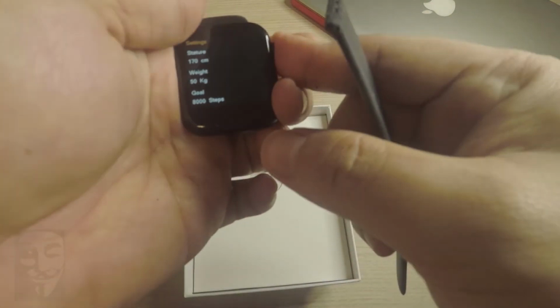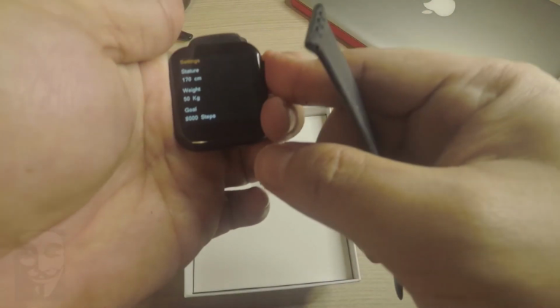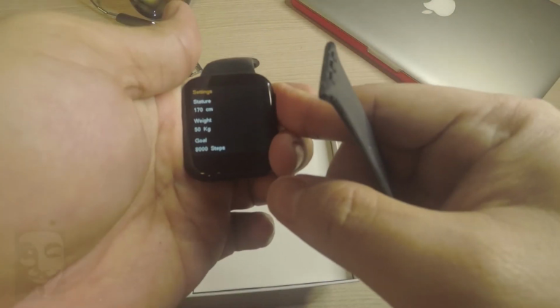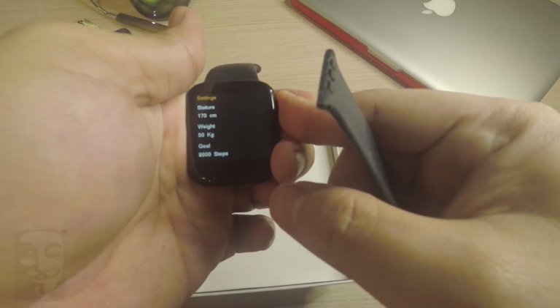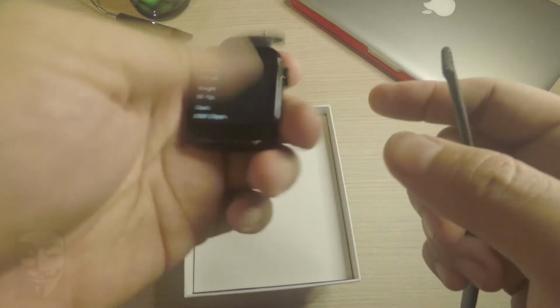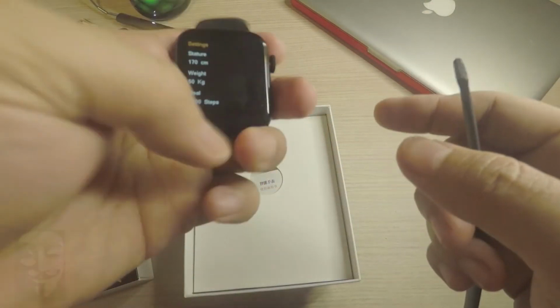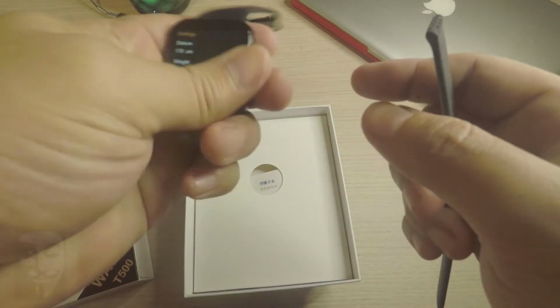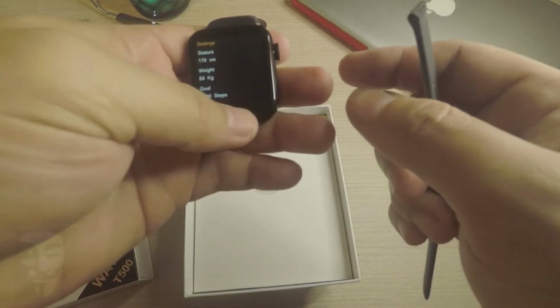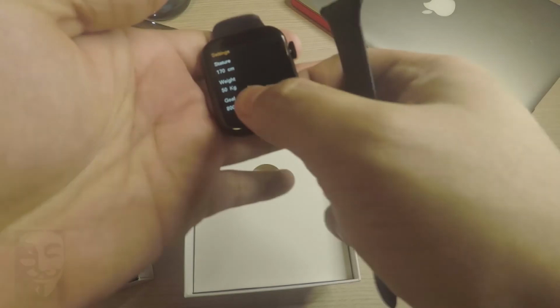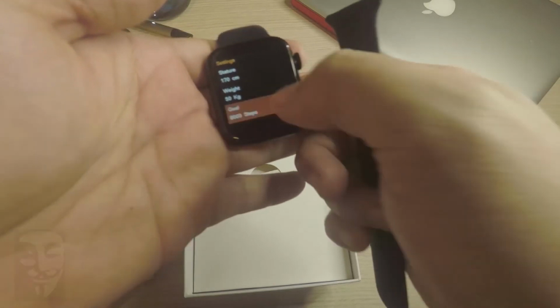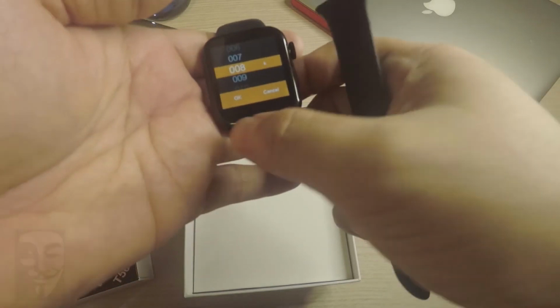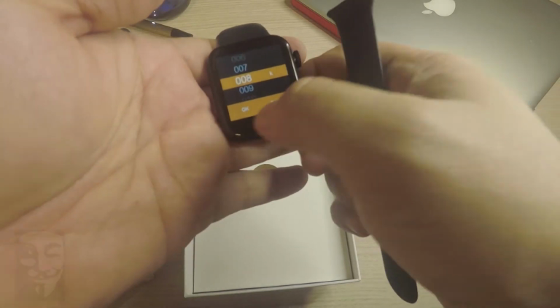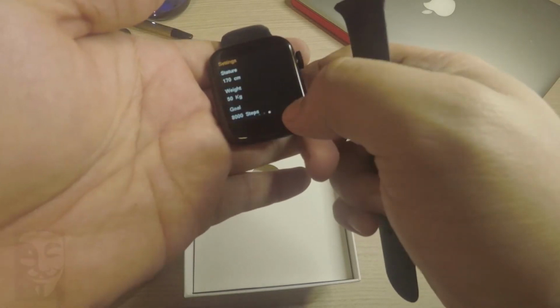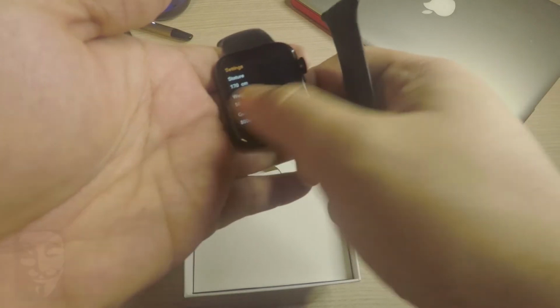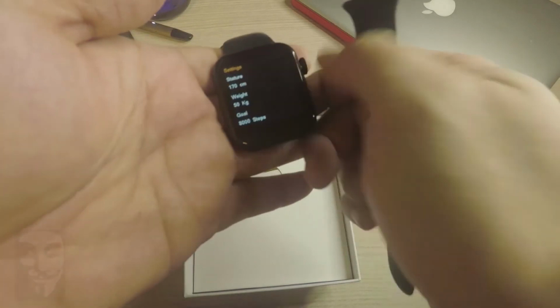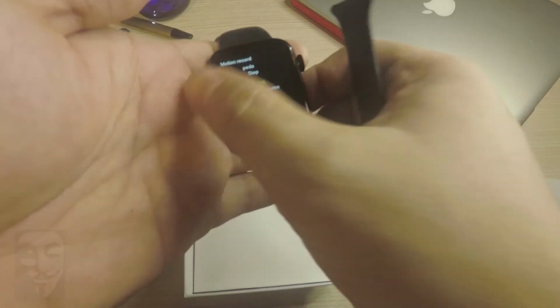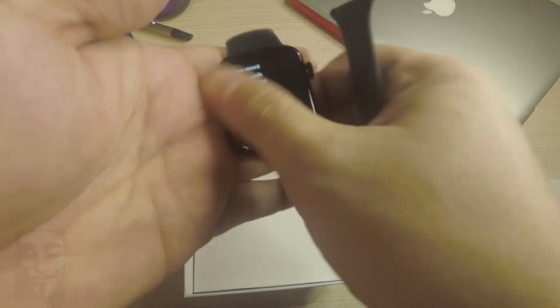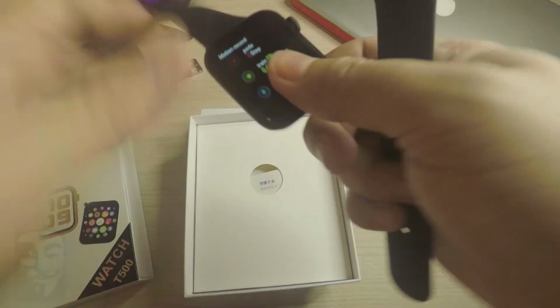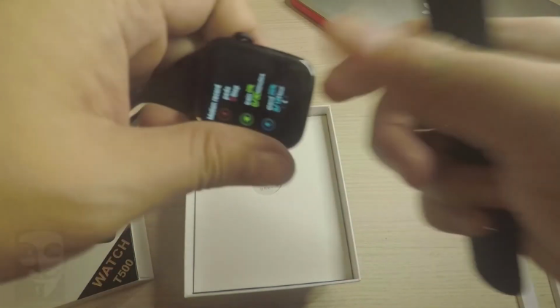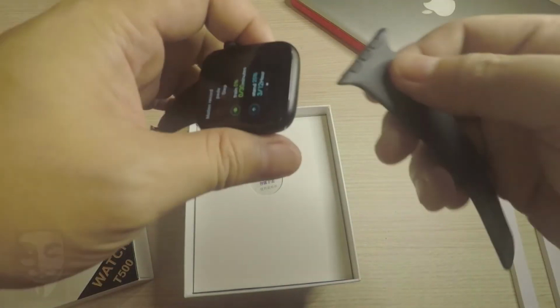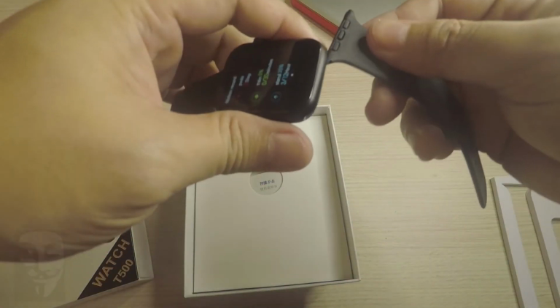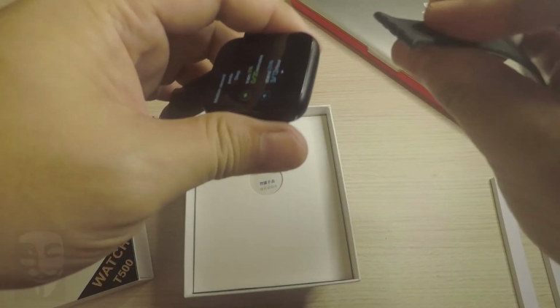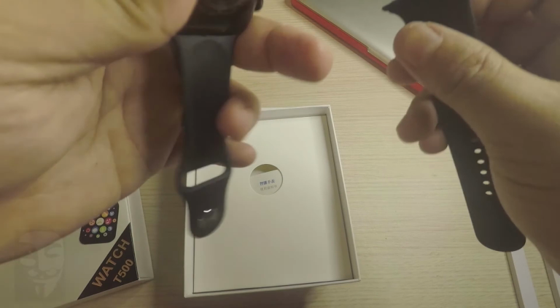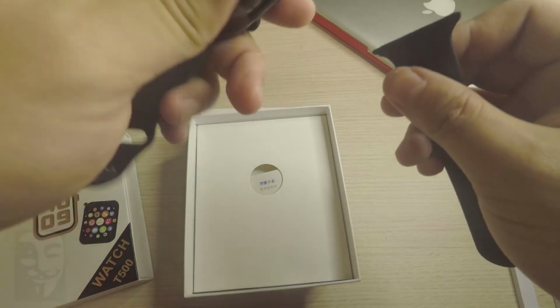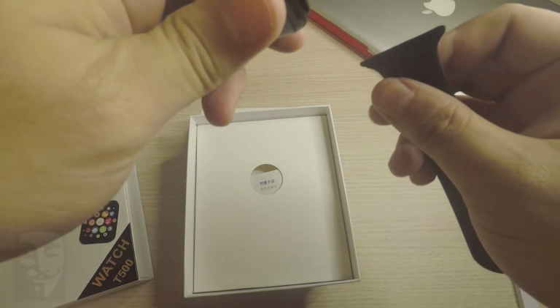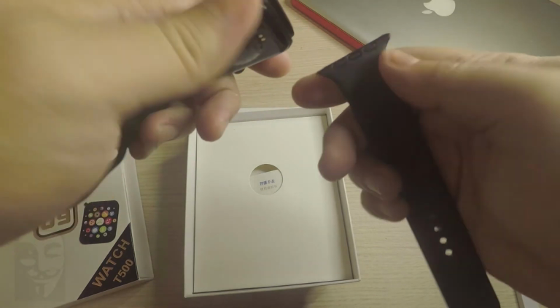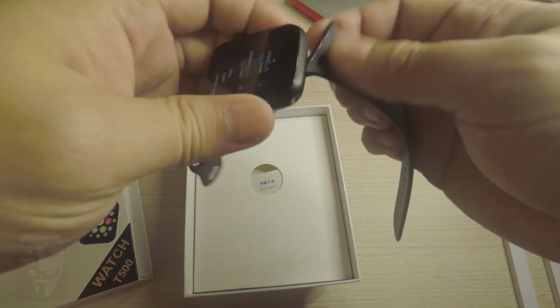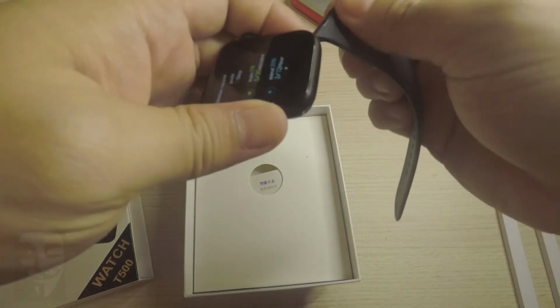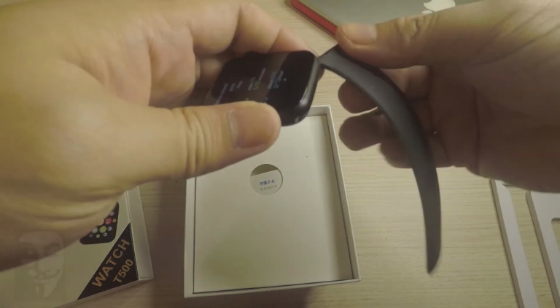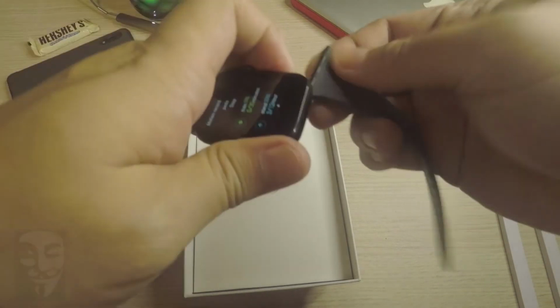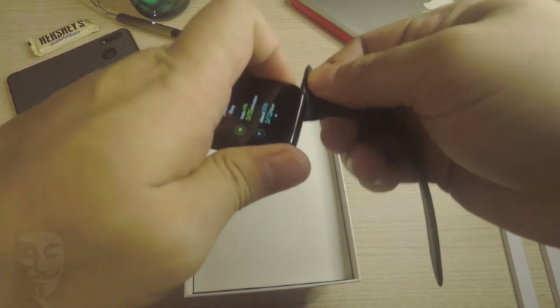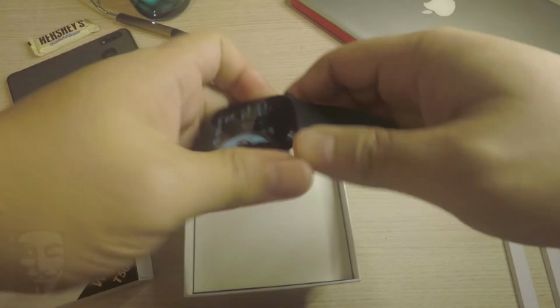The T500 smartwatch has a curved edge glossy zinc alloy body with a single crown button on the side. It is light and sporty, with a silicone strap or nylon design.